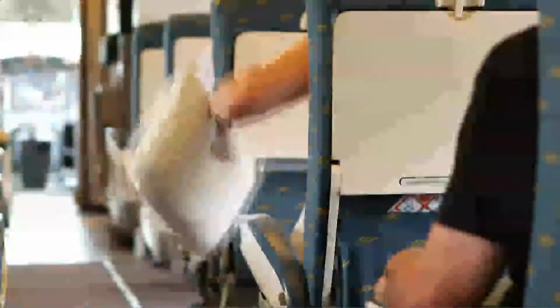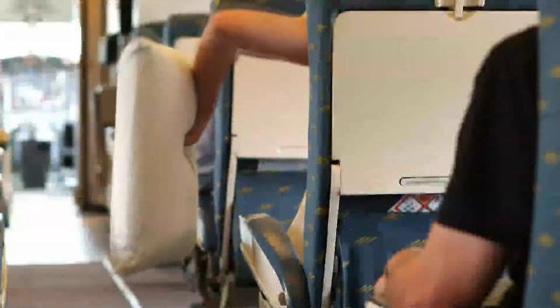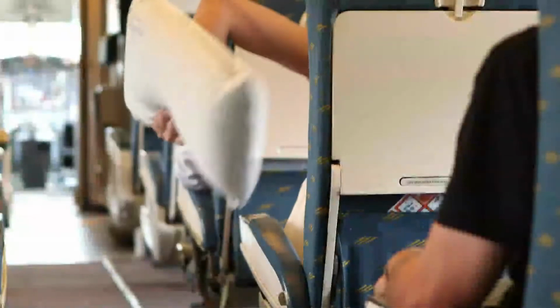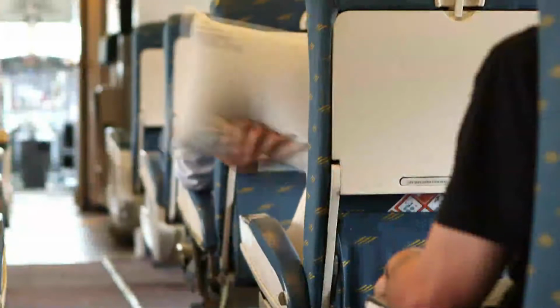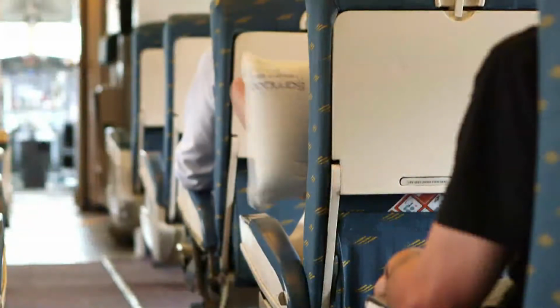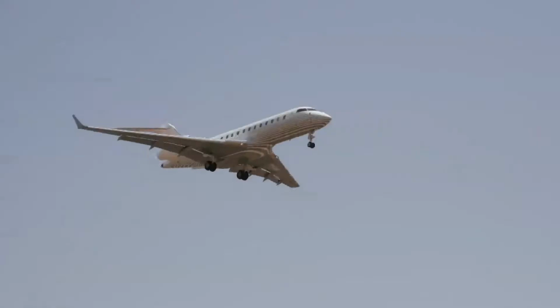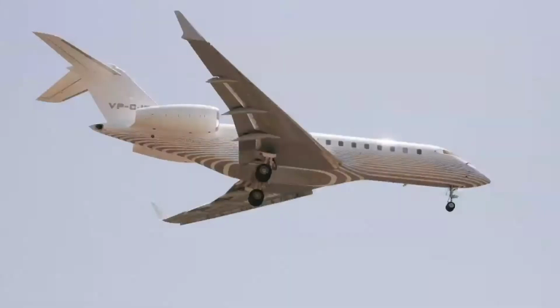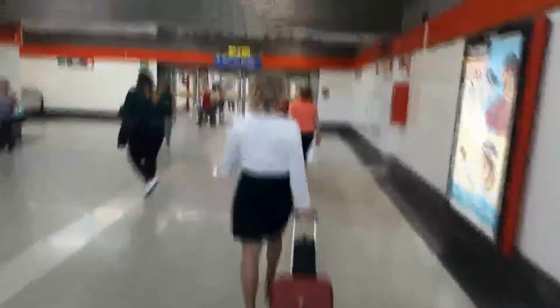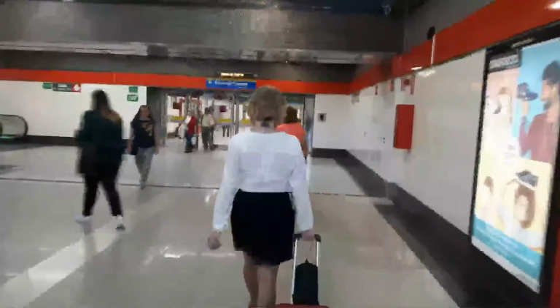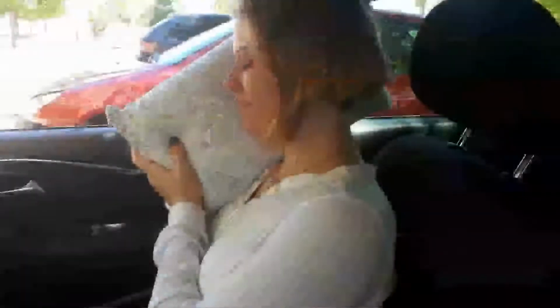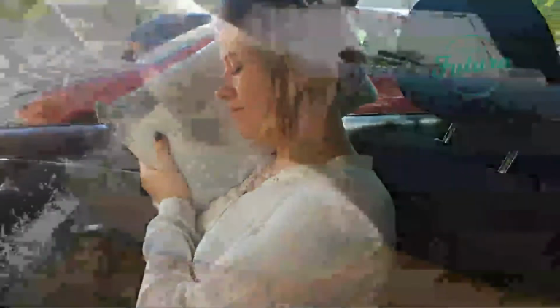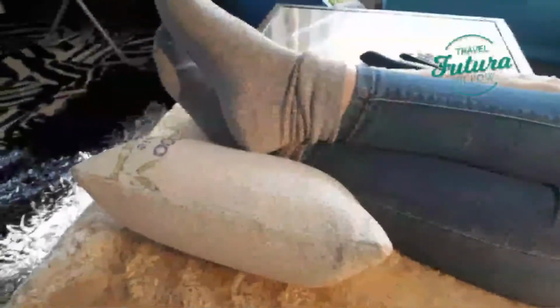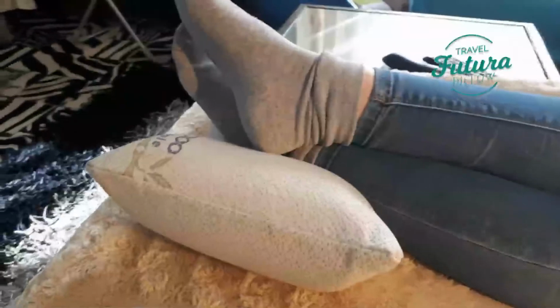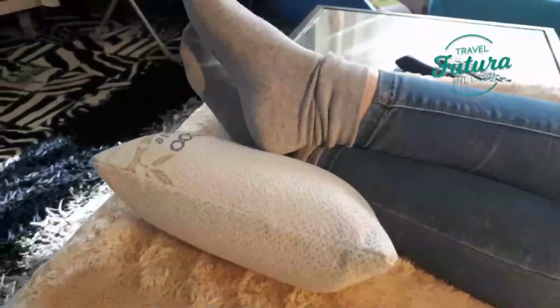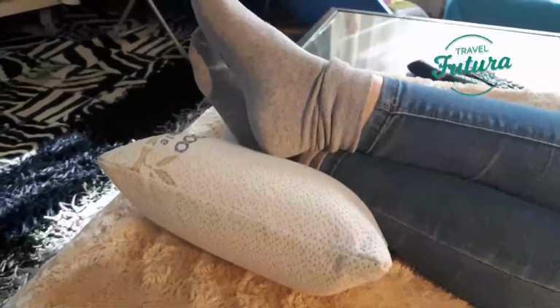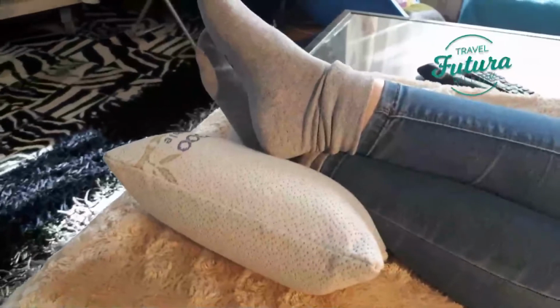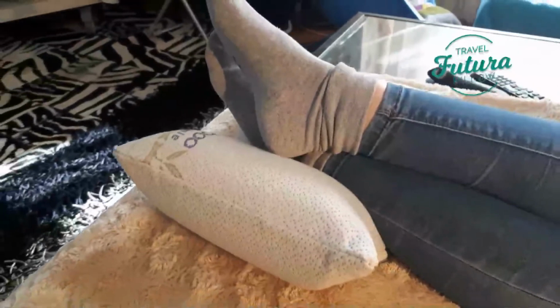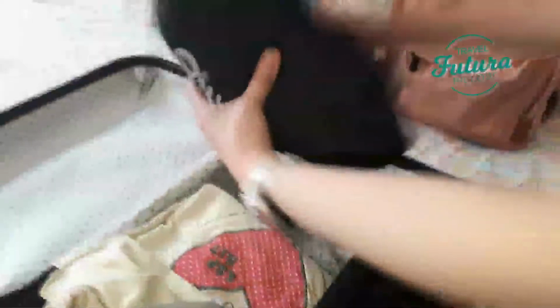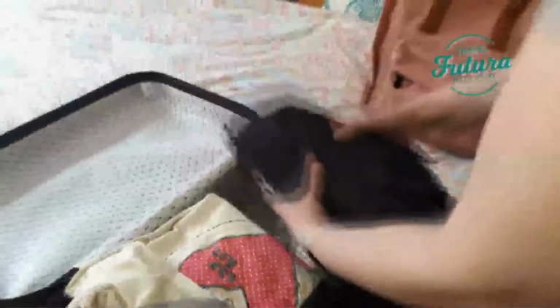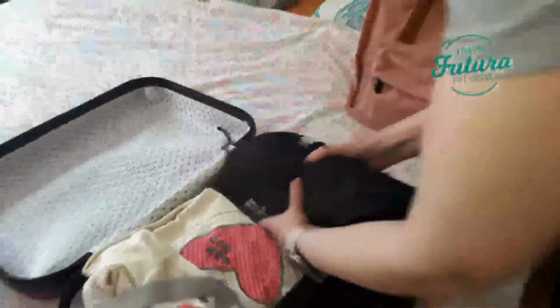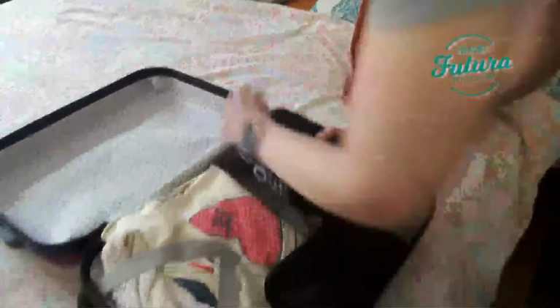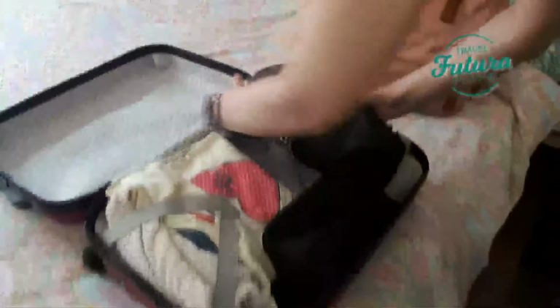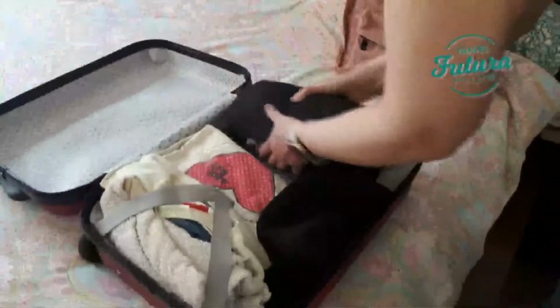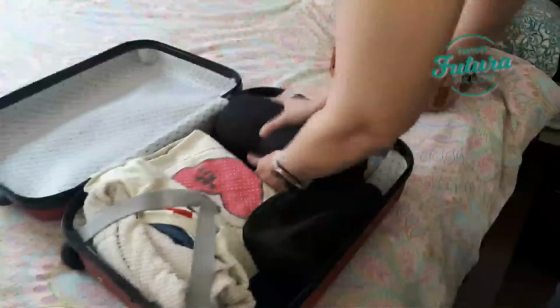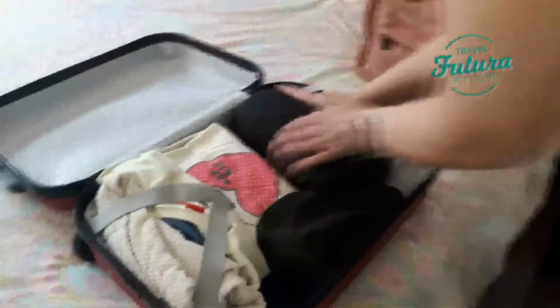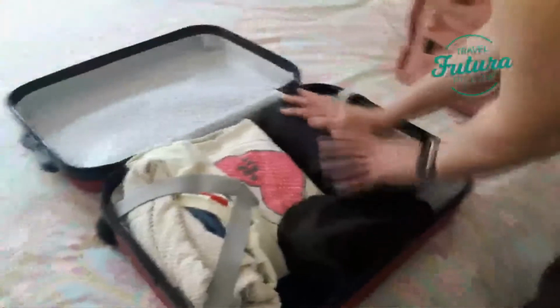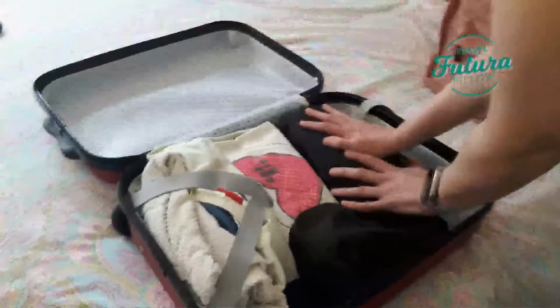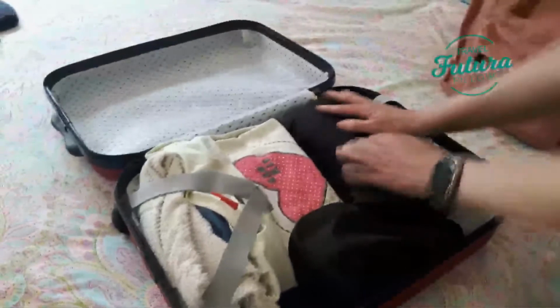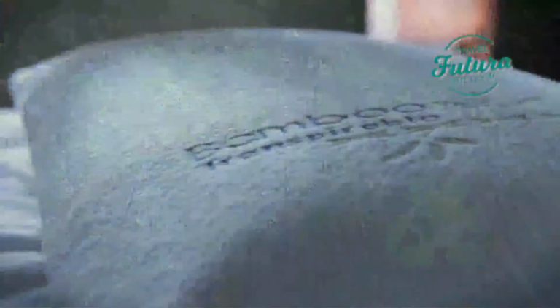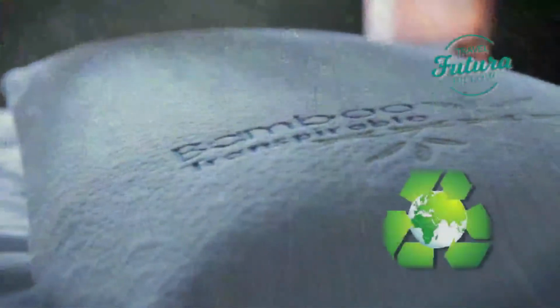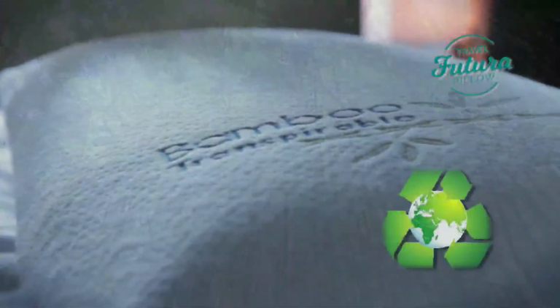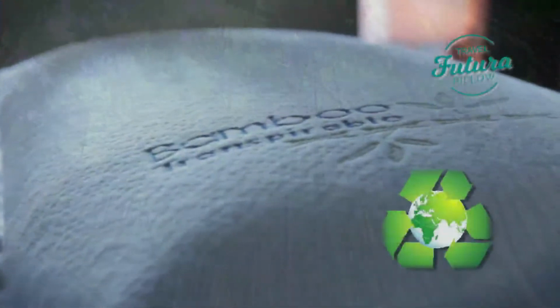Futura Travel Pillow is perfect for your trips on a plane, train or car, or simply use it at home. As comfortable as your regular pillow, but small and light so you can easily put it in your suitcase or carry-on.